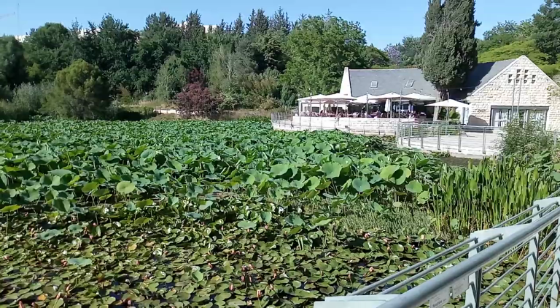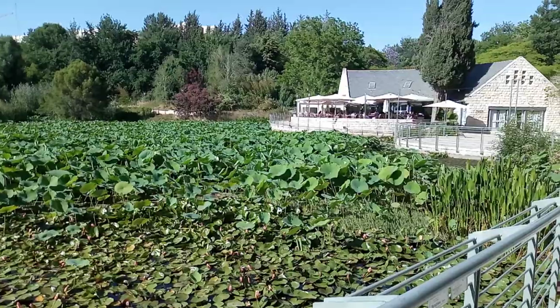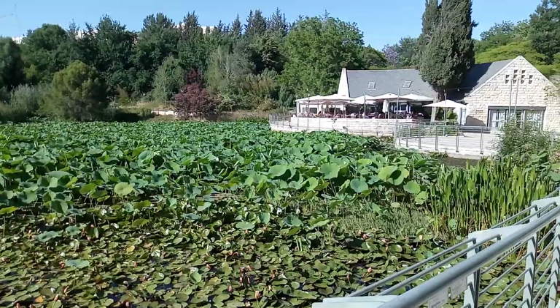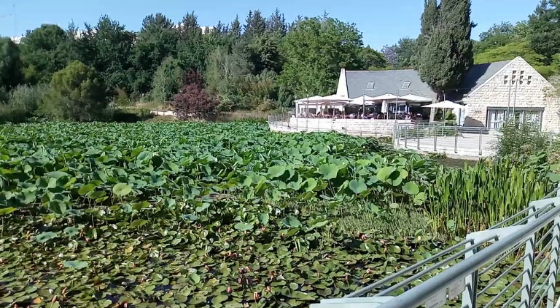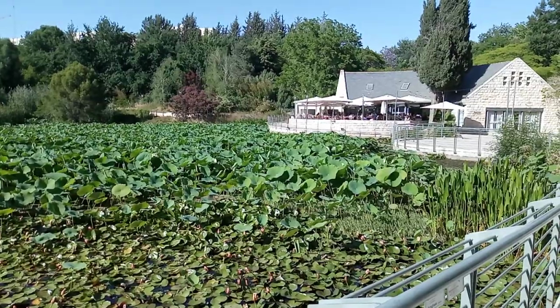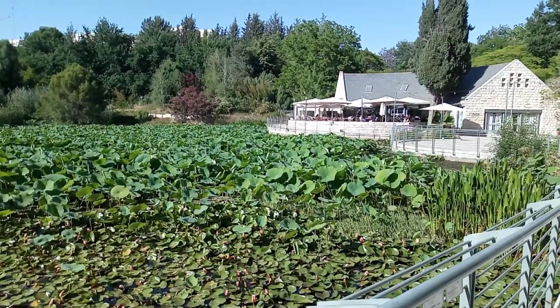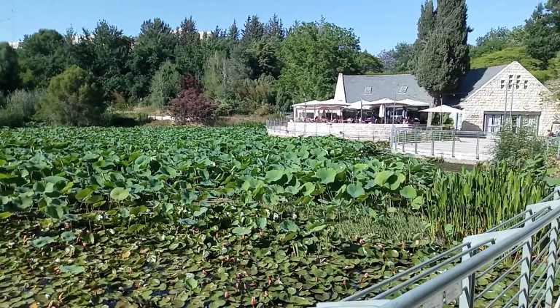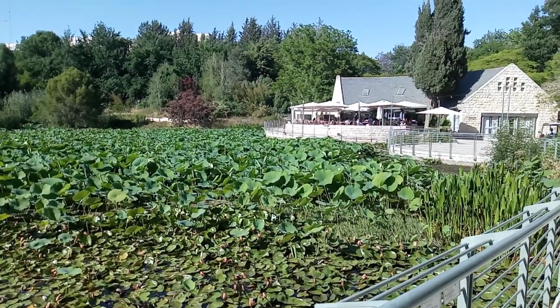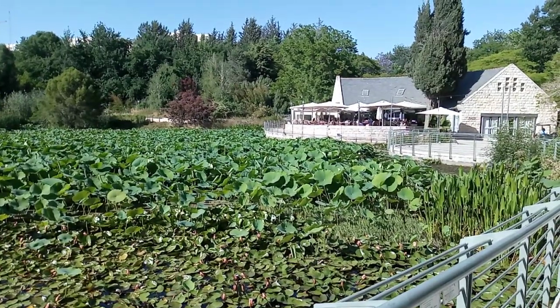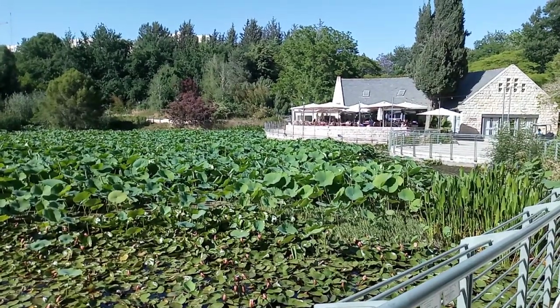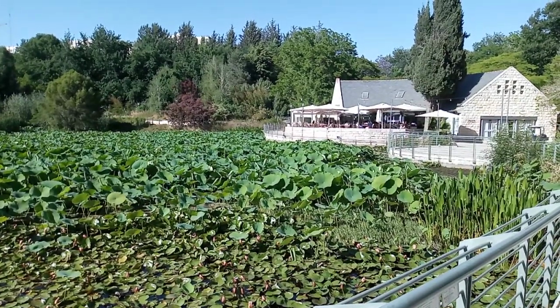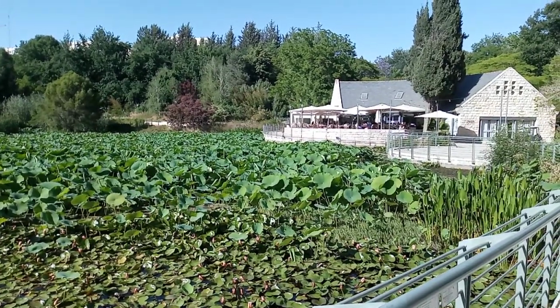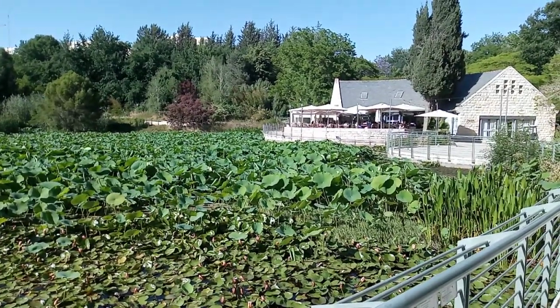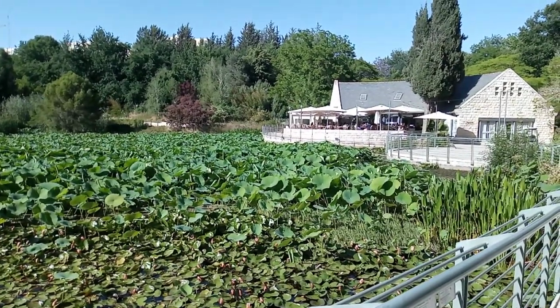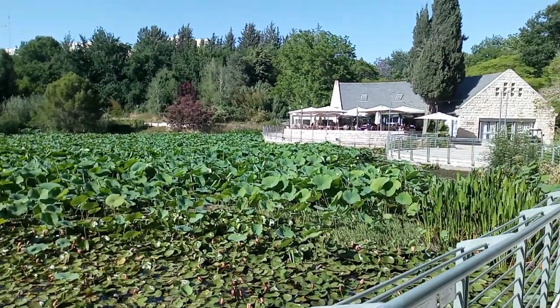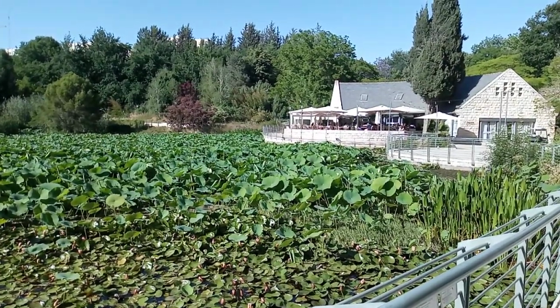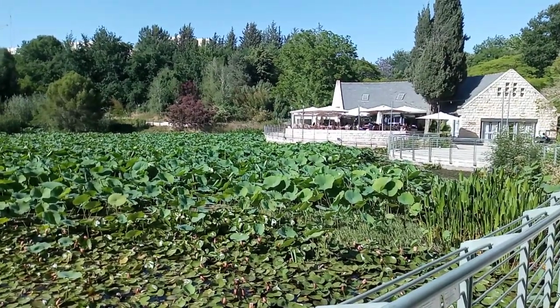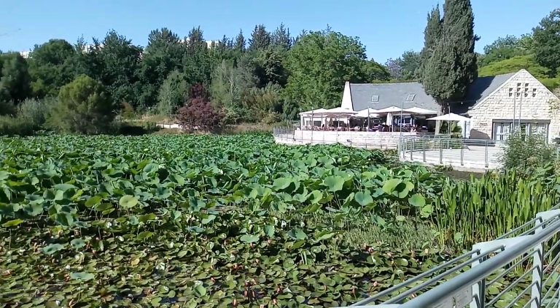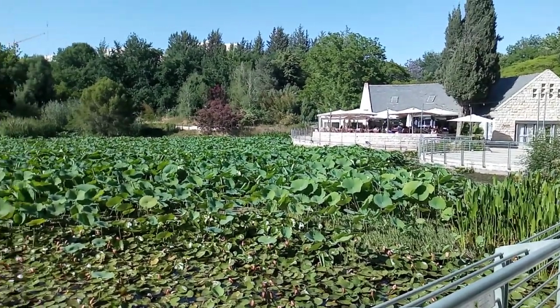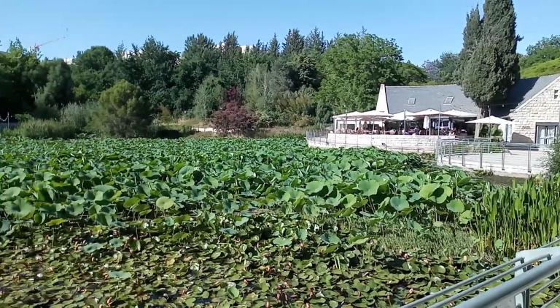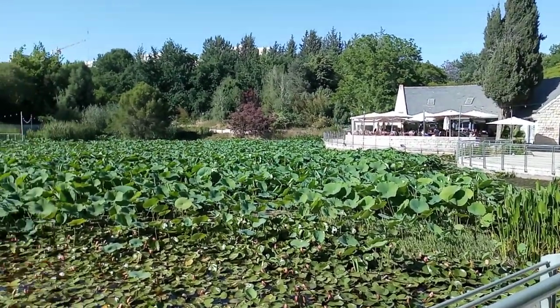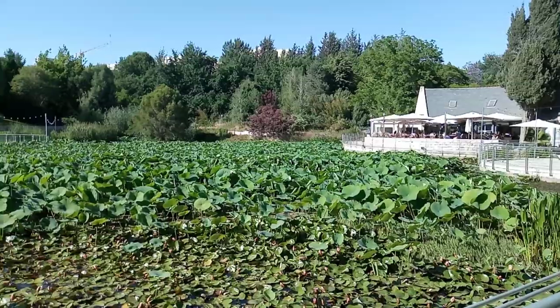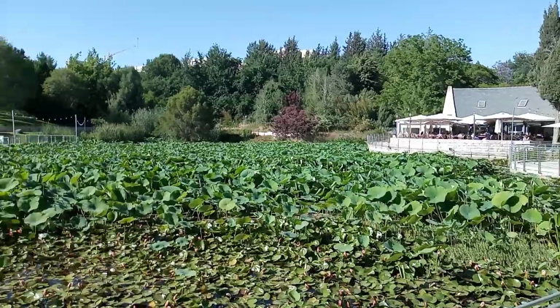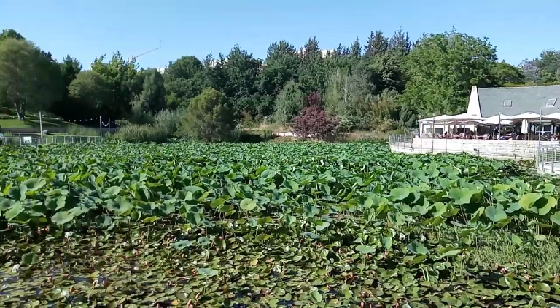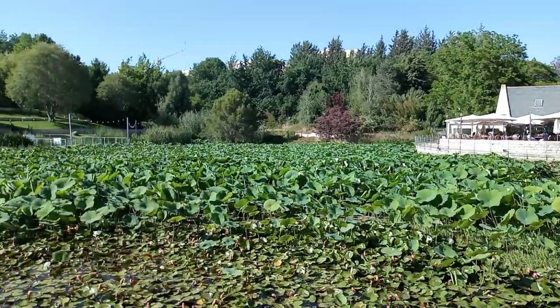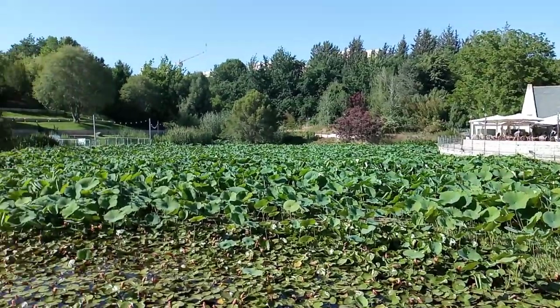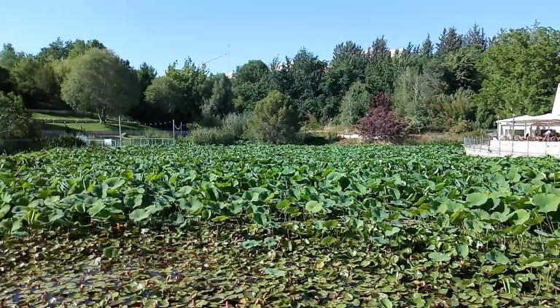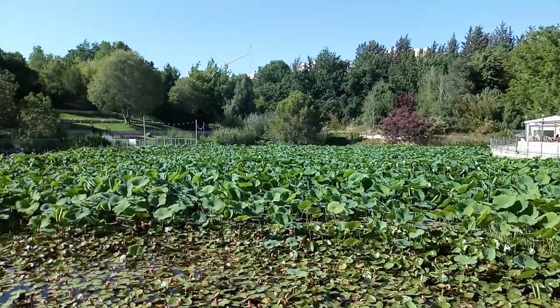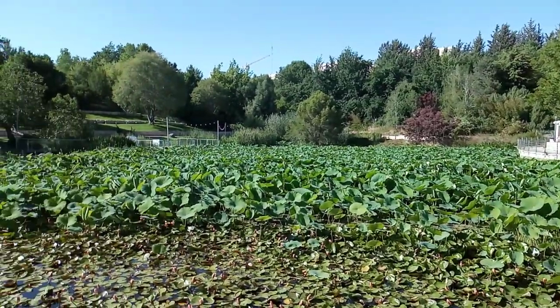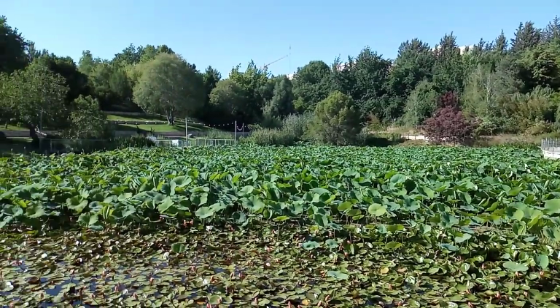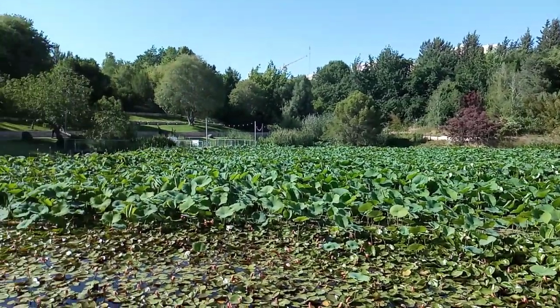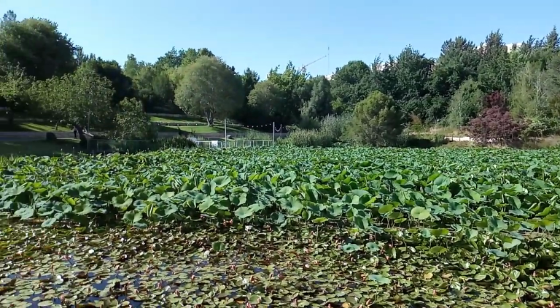Welcome back to my YouTube channel. This is Daniel Rossell here. For those who say that there is no water in Jerusalem, this little pond is here to prove those people wrong.